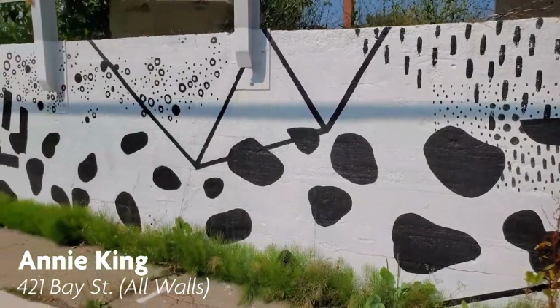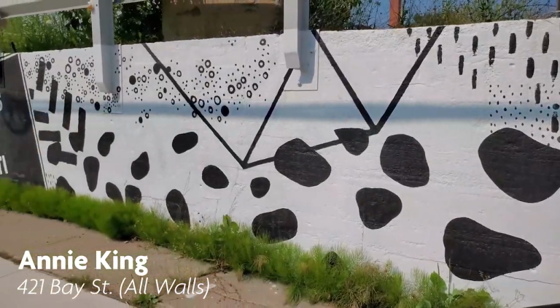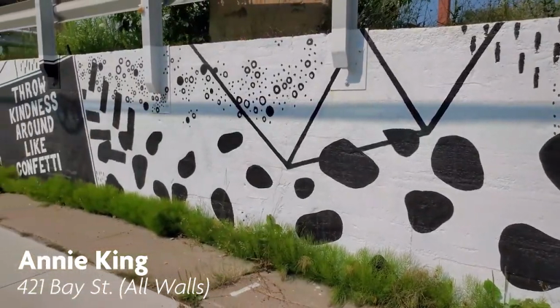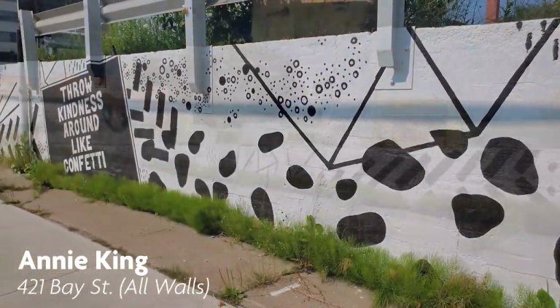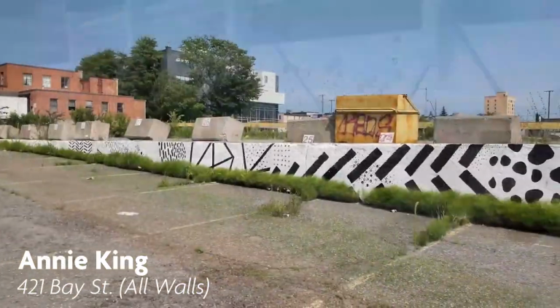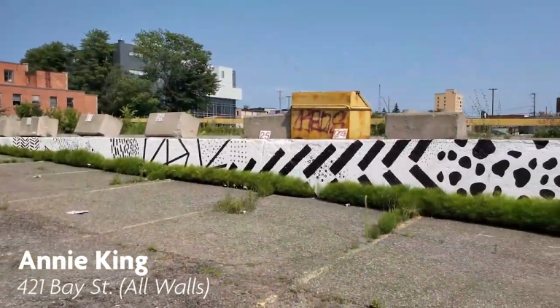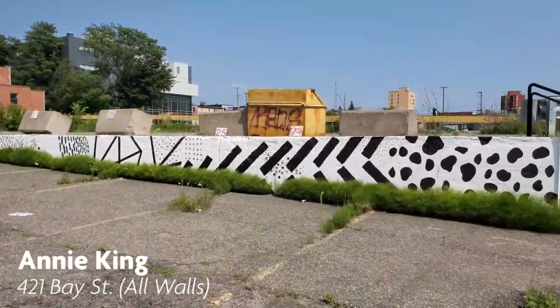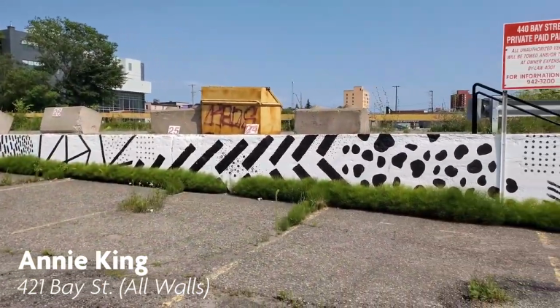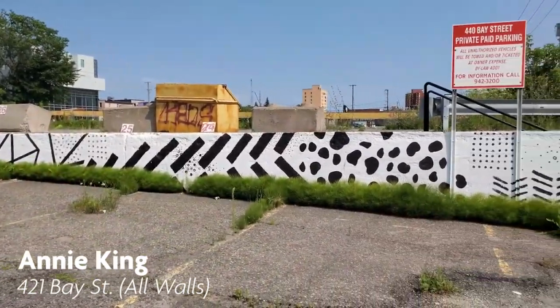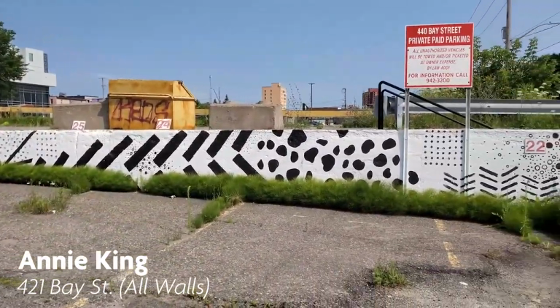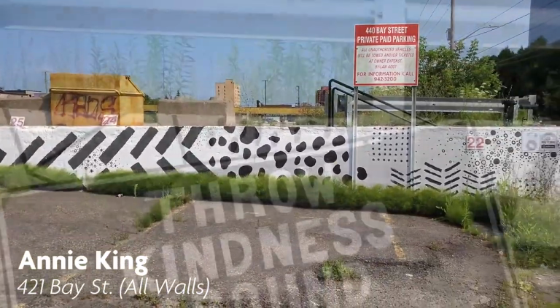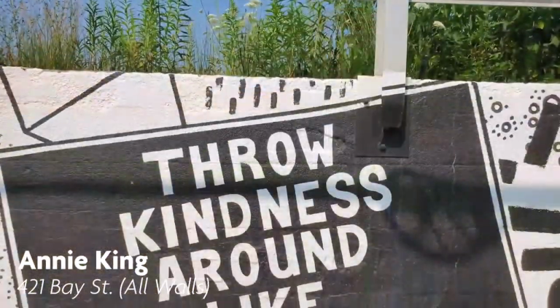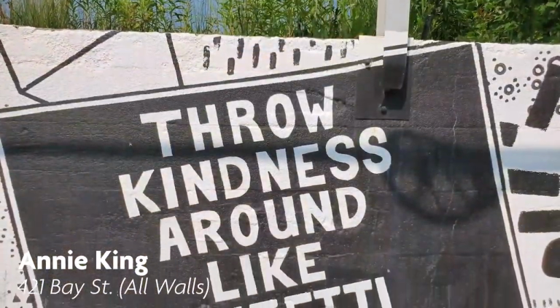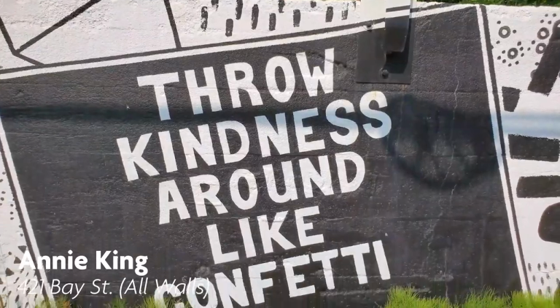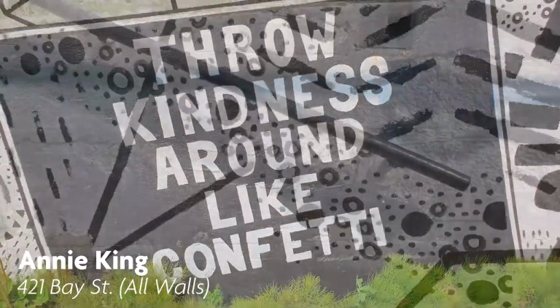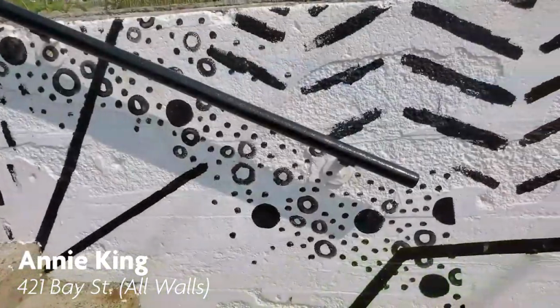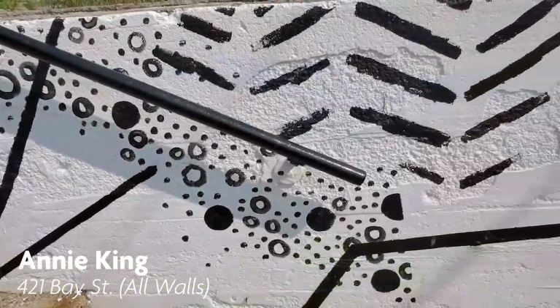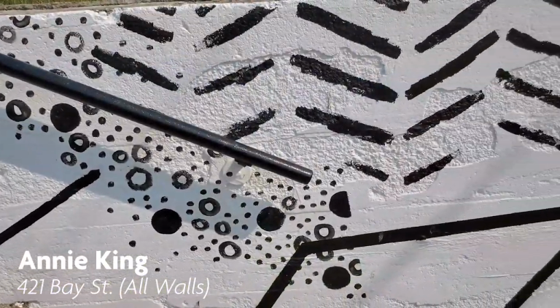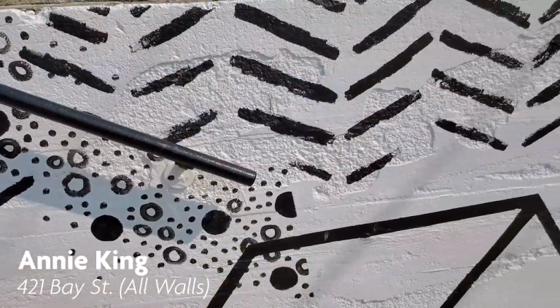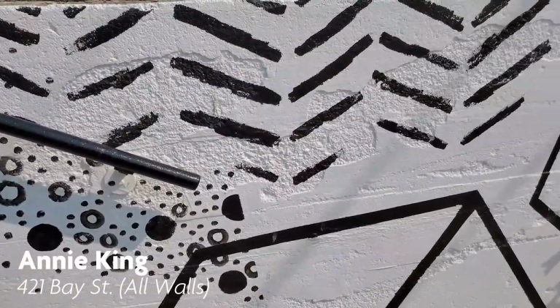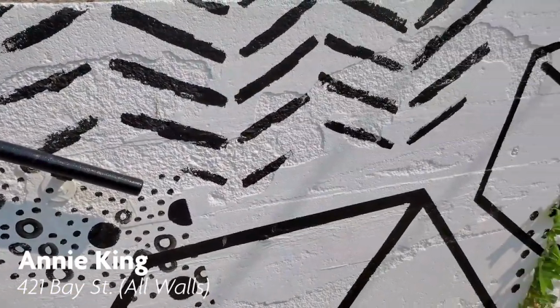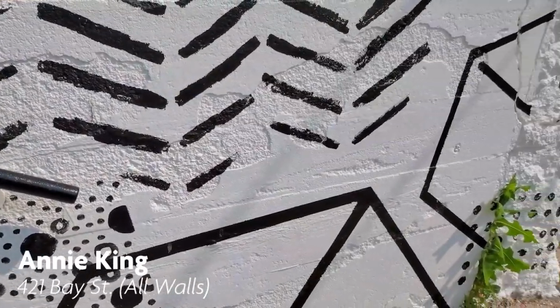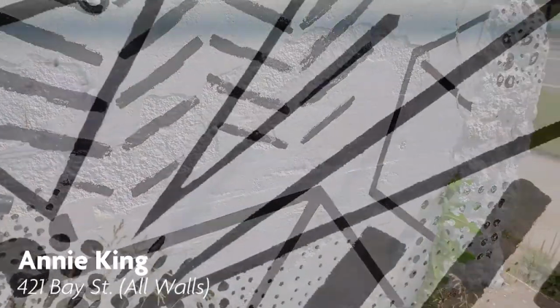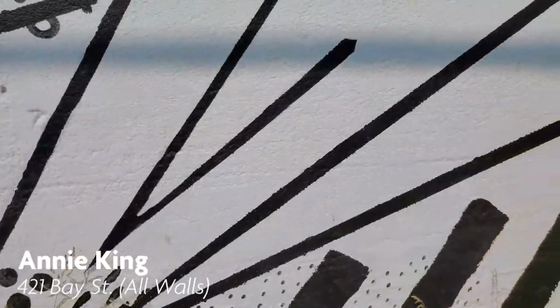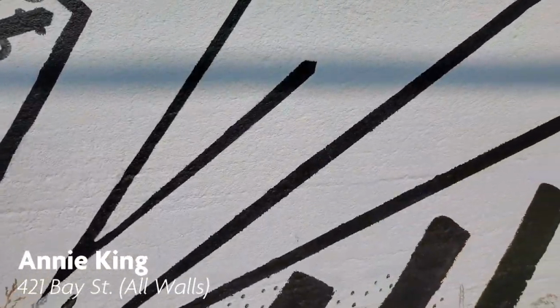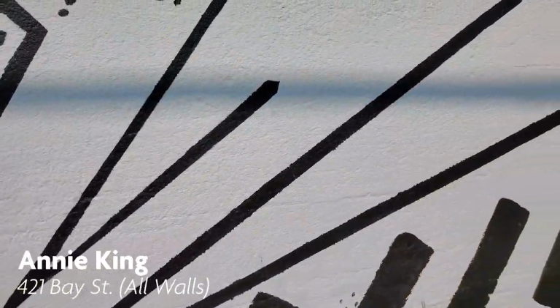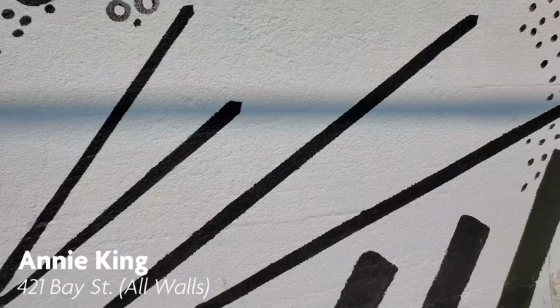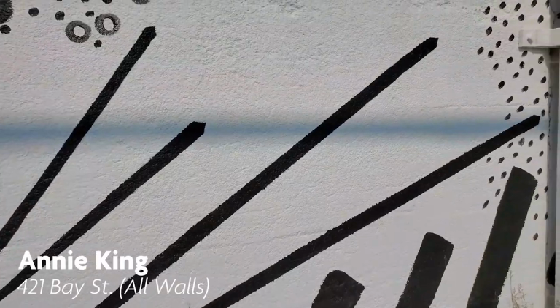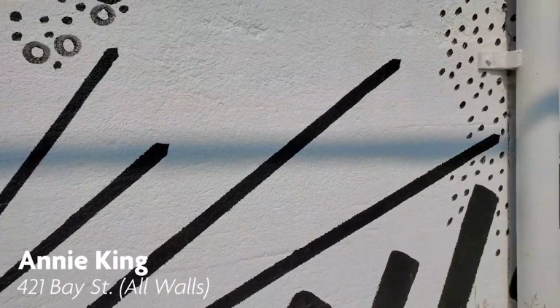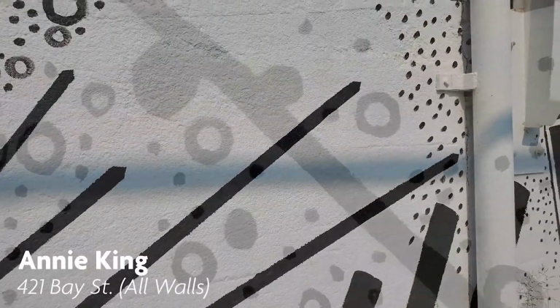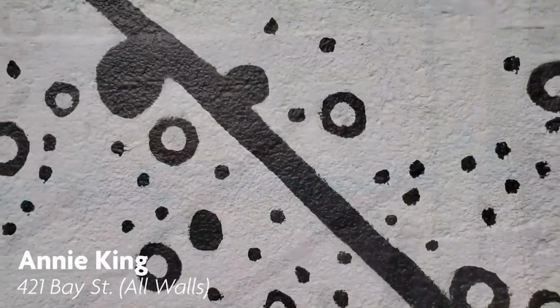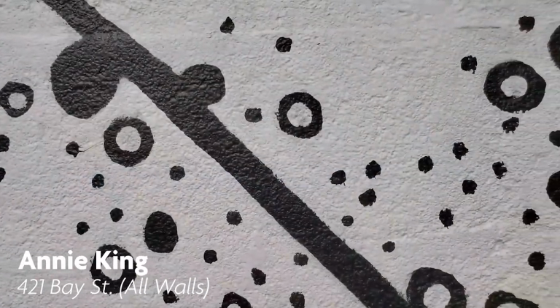Annie King is a Professor of Fine Arts at Algoma University, a sculptor and multidisciplinary artist. Her artwork, encouraging acts of kindness, can be seen across from the Roberta Bondar Place parking garage on Bay Street.